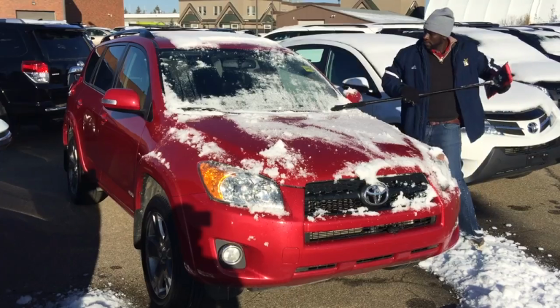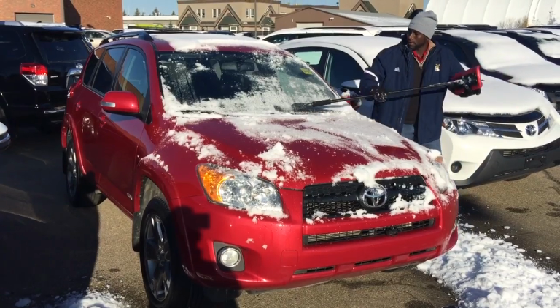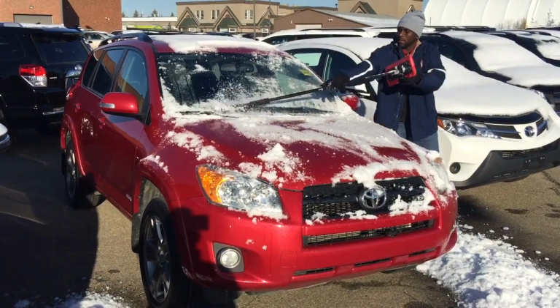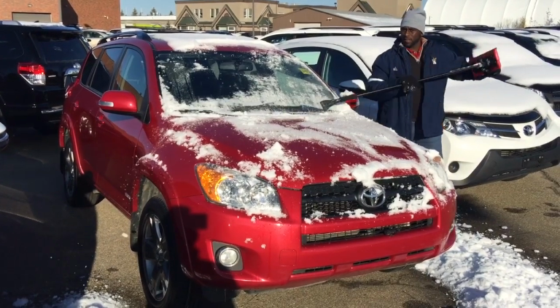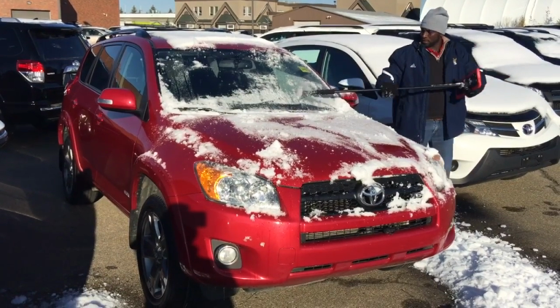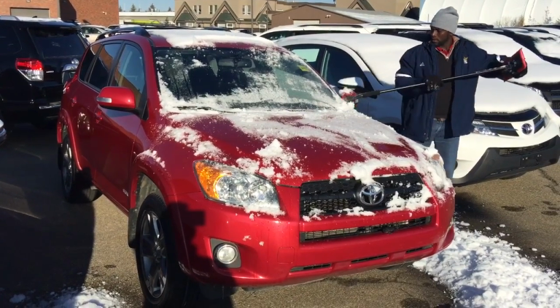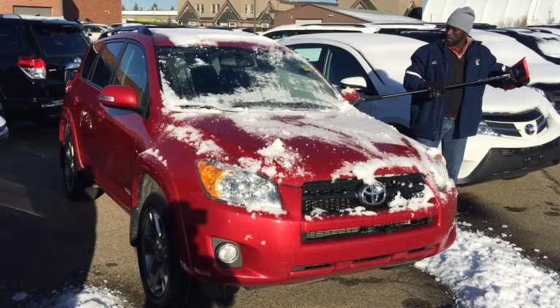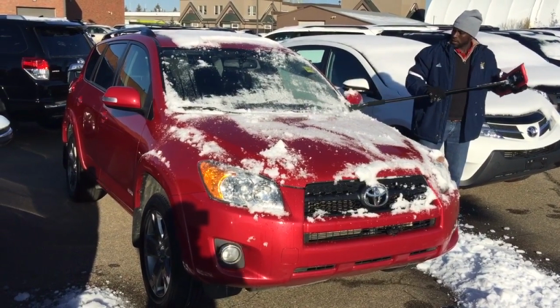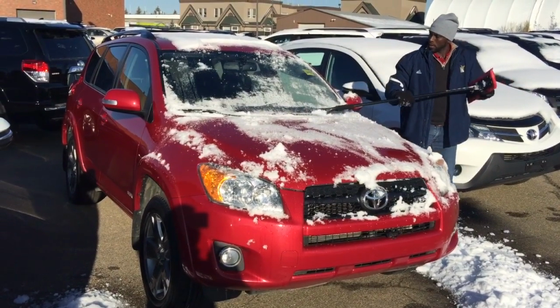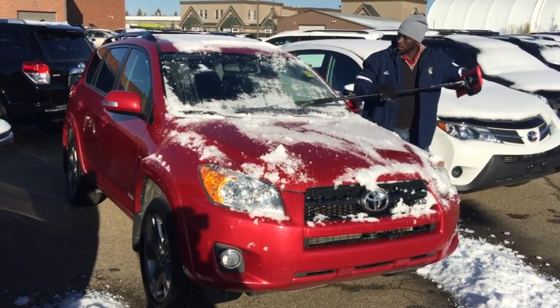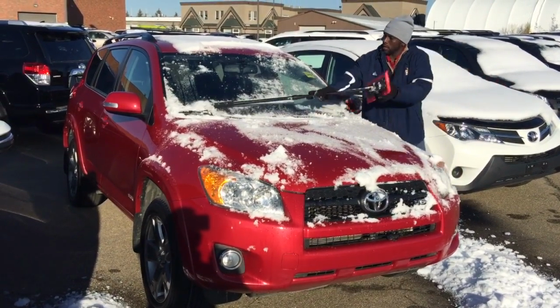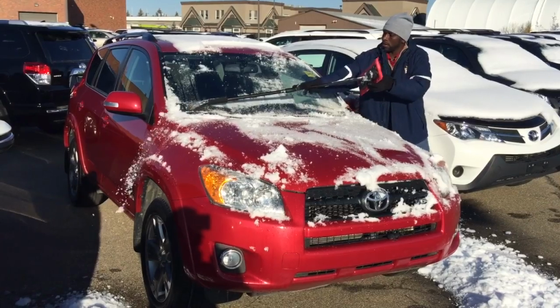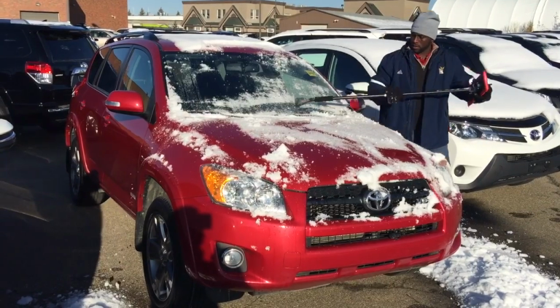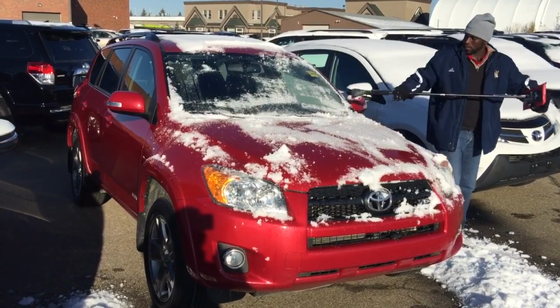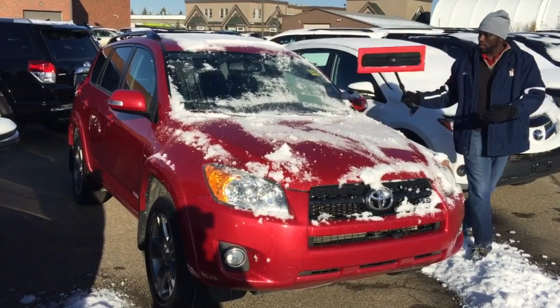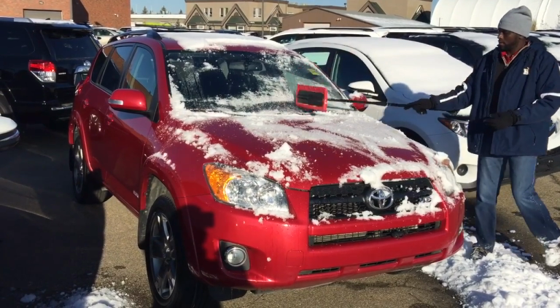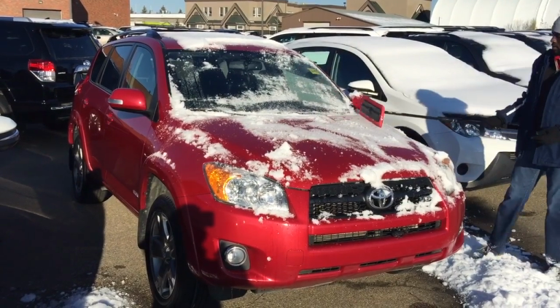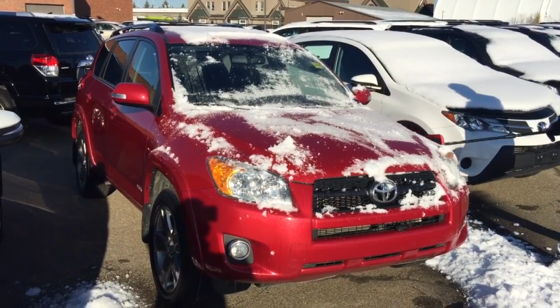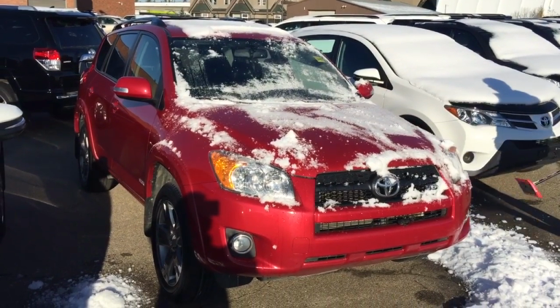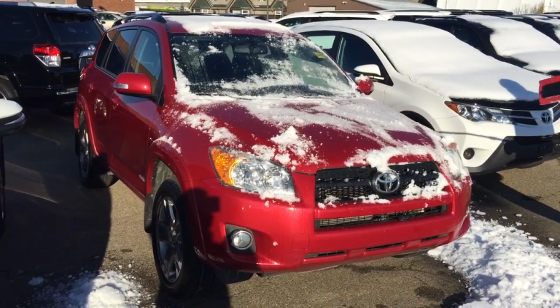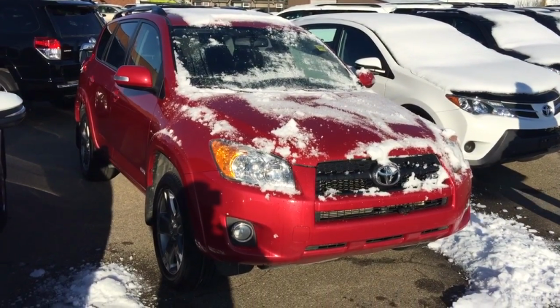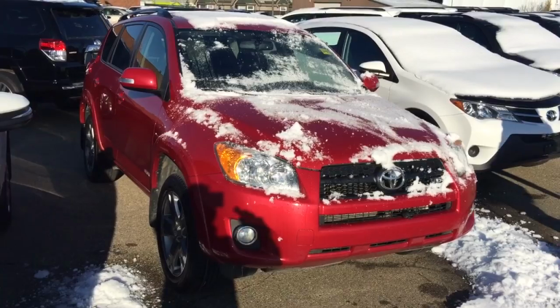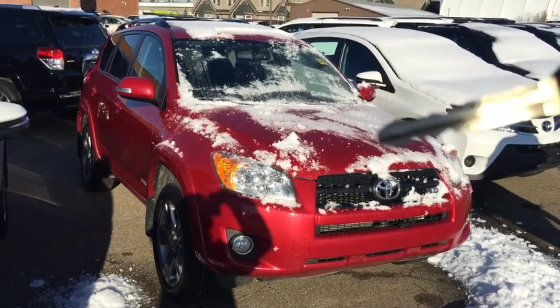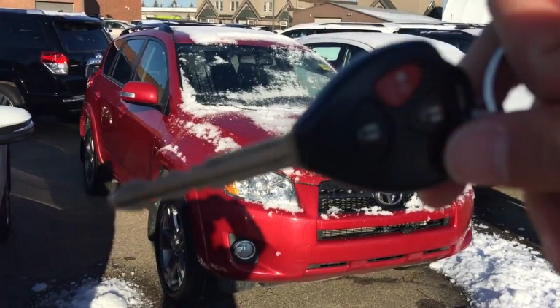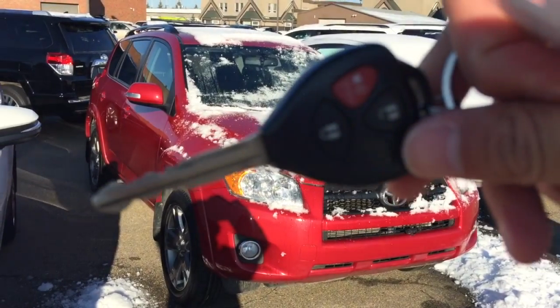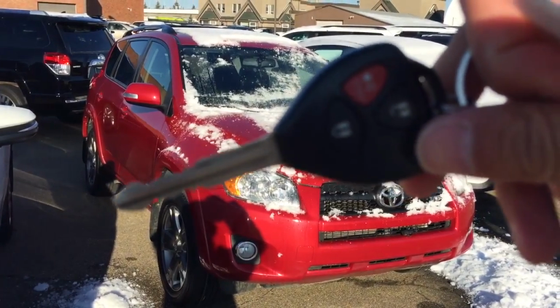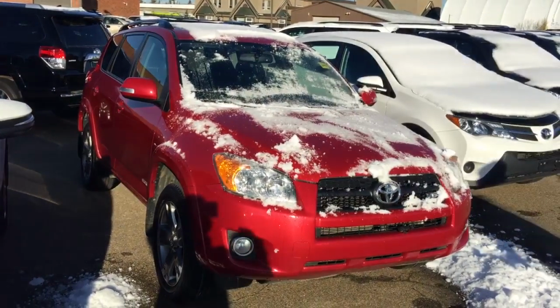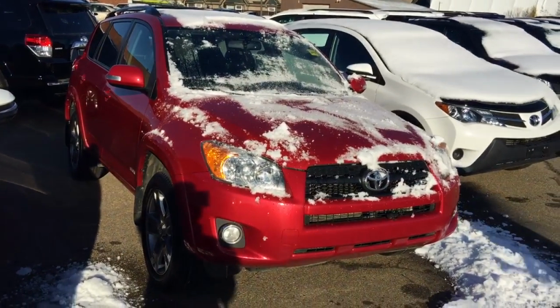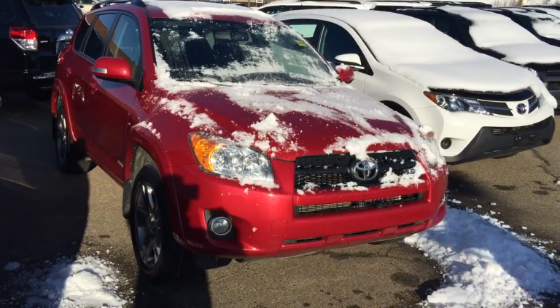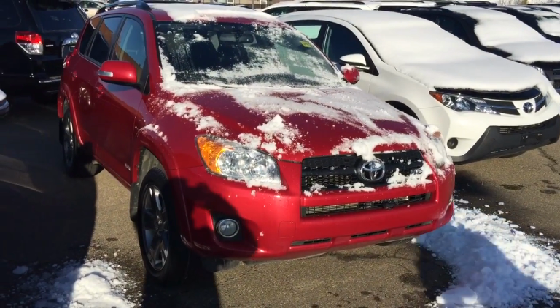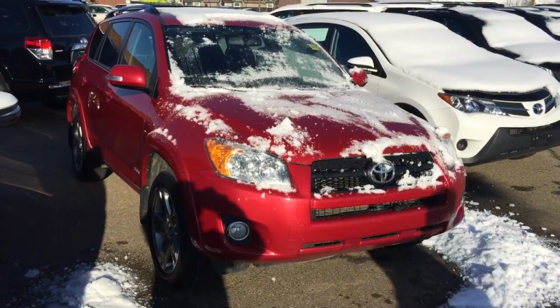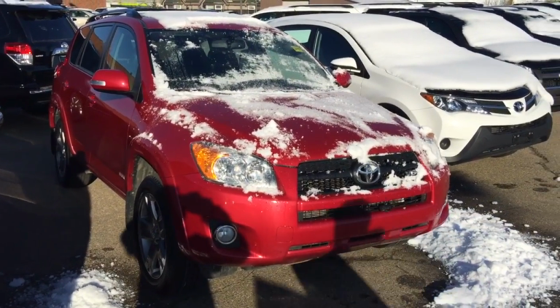Good morning! This is Andy Lam from Mayfield Toyota Priyong Supercenter. Today I would like to present you a 2011 Toyota RAV4, red in color. This is the unit. This unit also comes with two sets of keys for the keyless entry. Let's have a look.